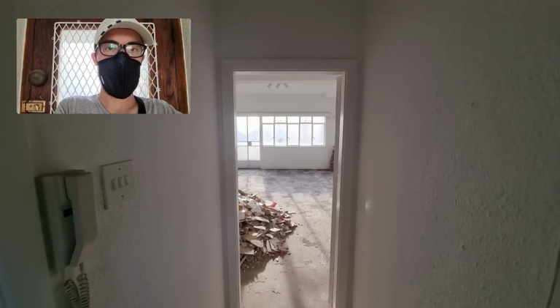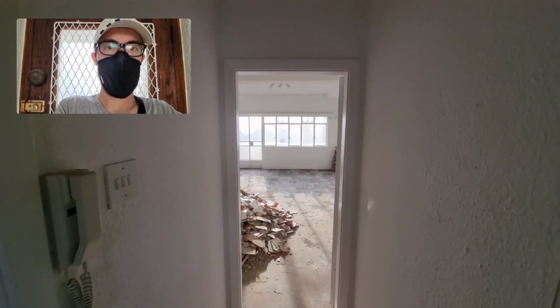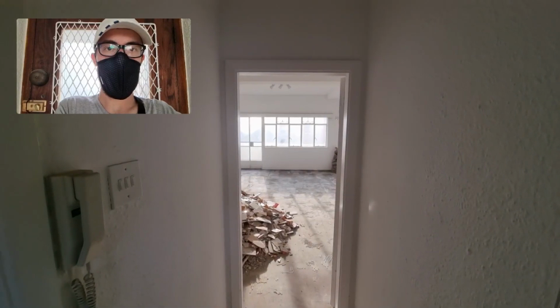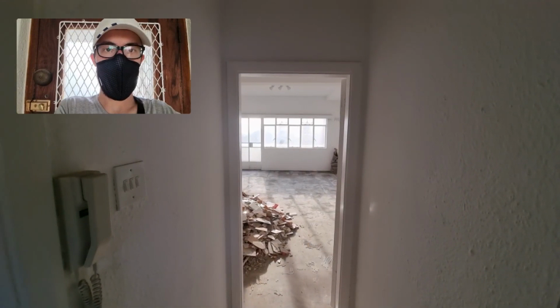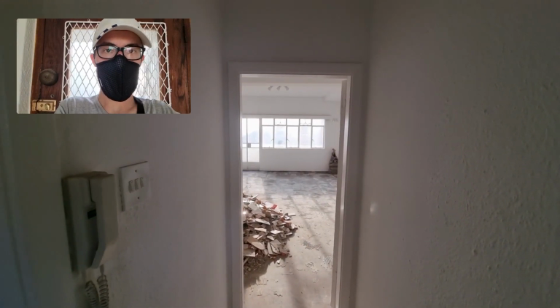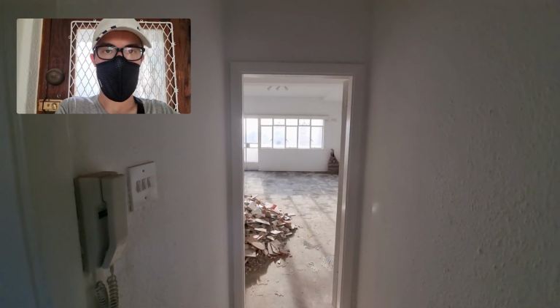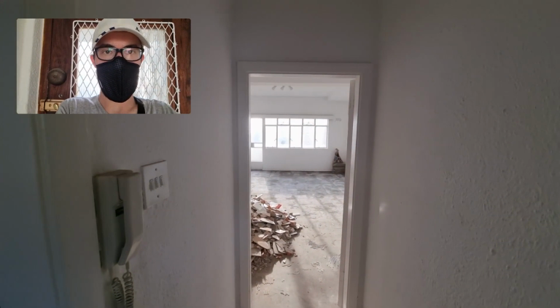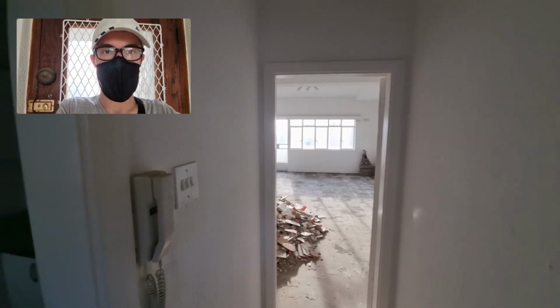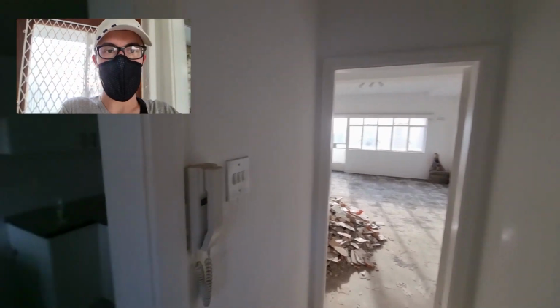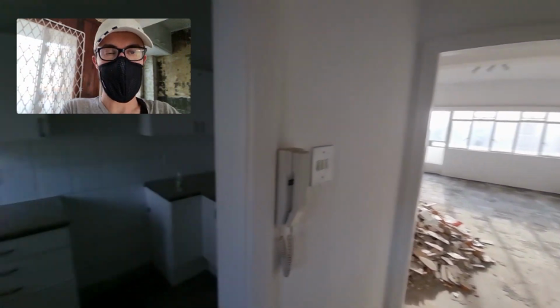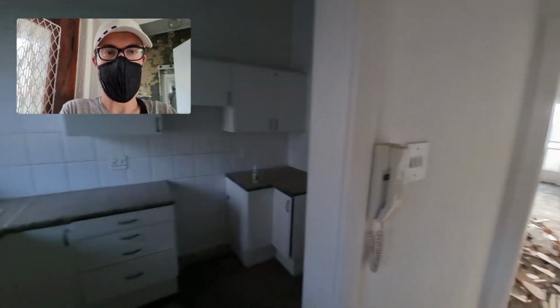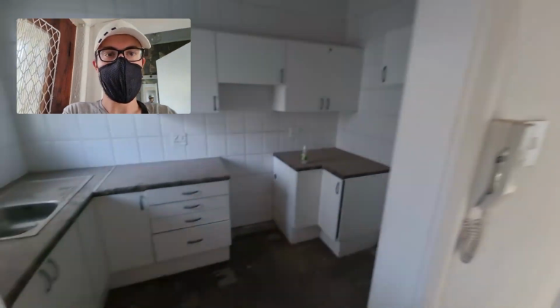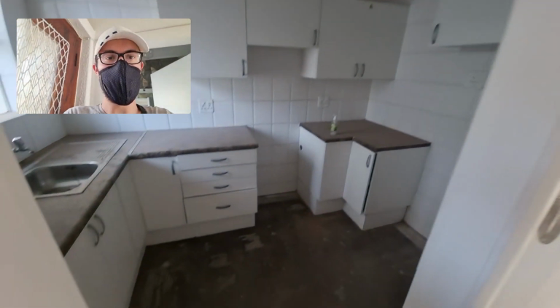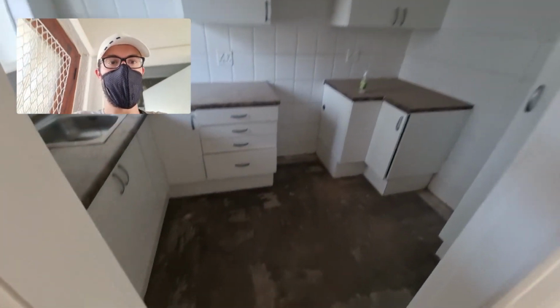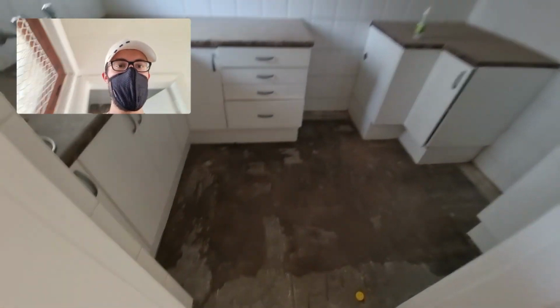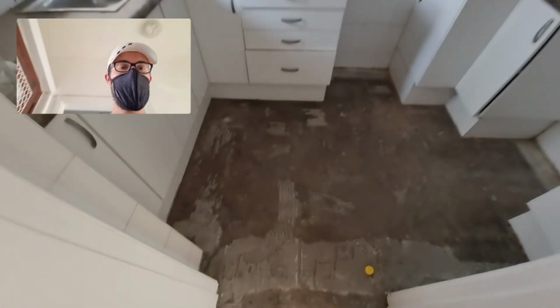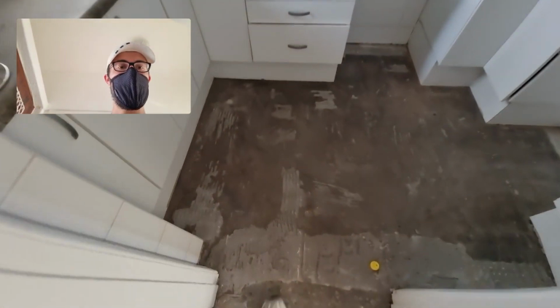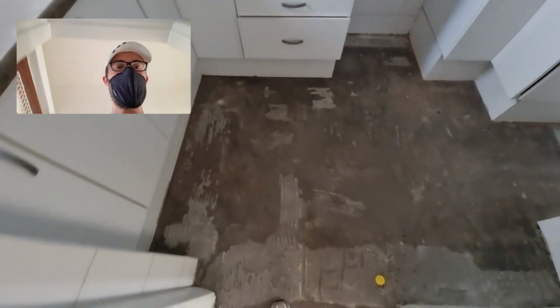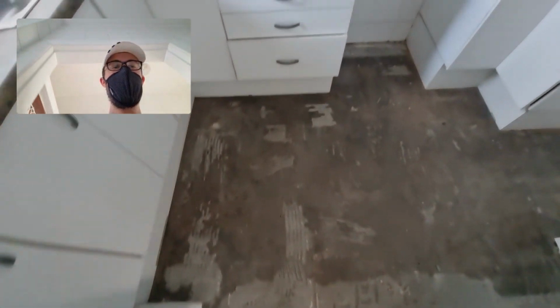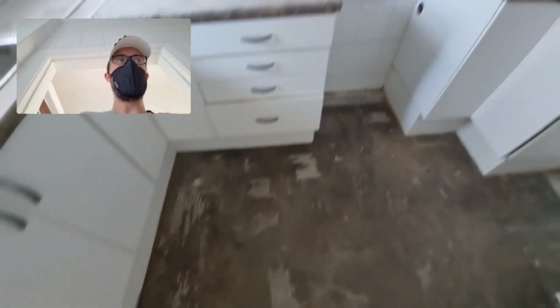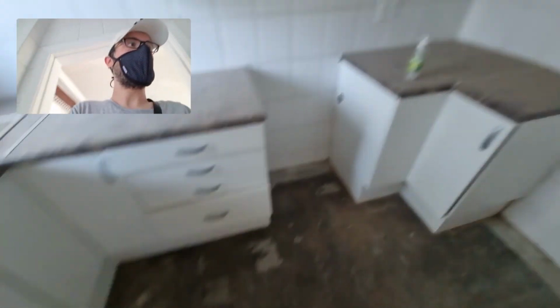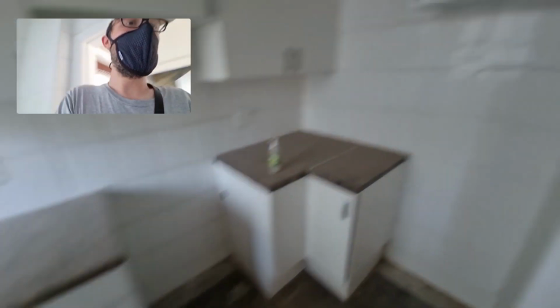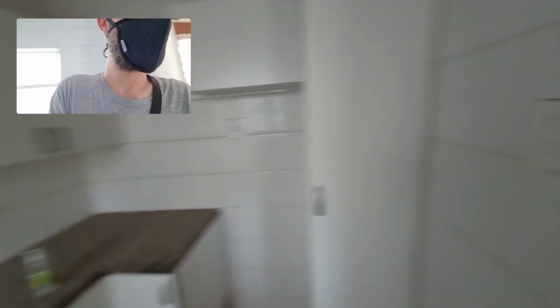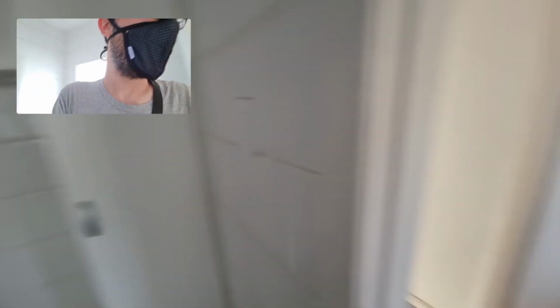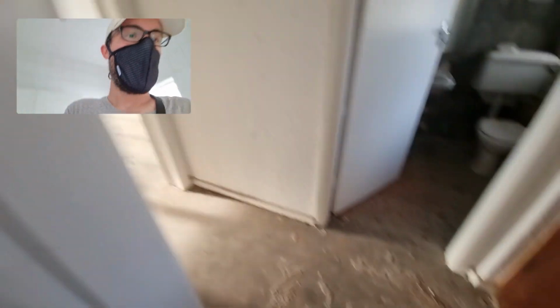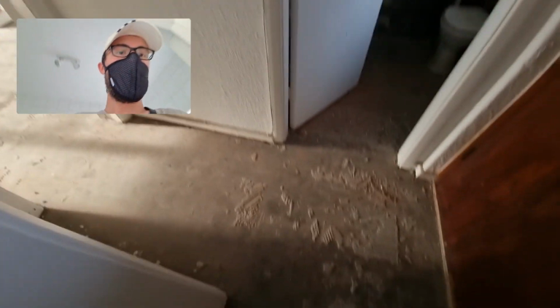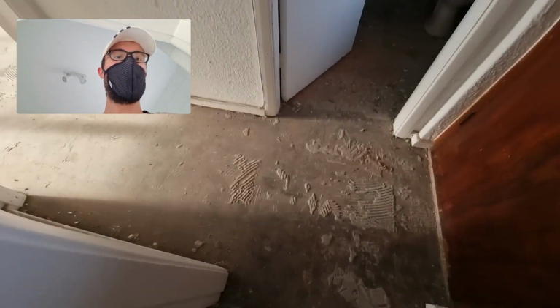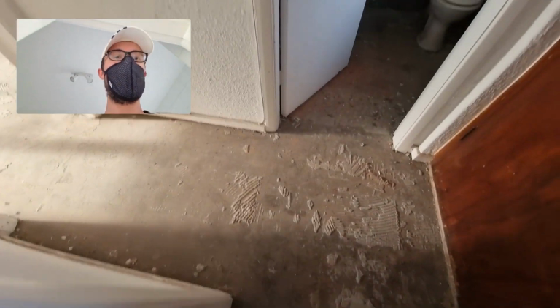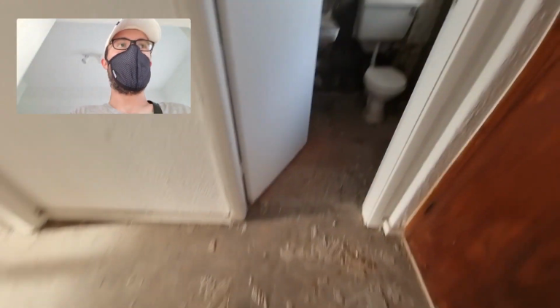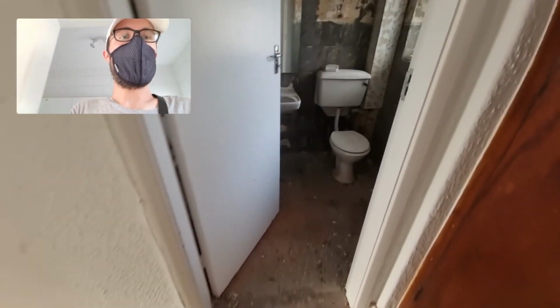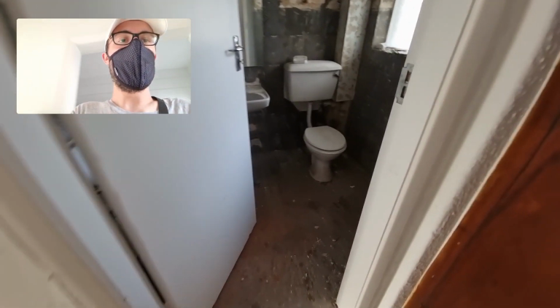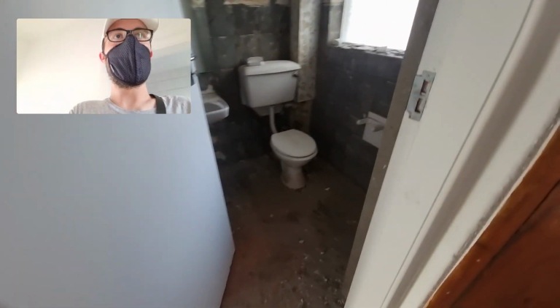Today the renovation started at my apartment, so let's take a look around and see what was done. In the kitchen, we have the tiles removed over here.